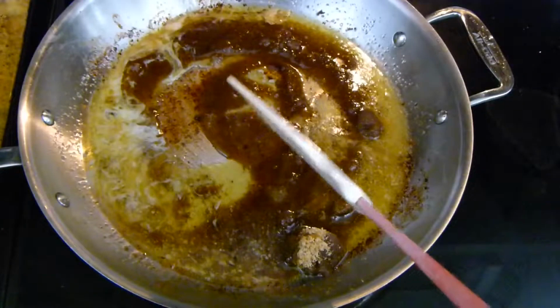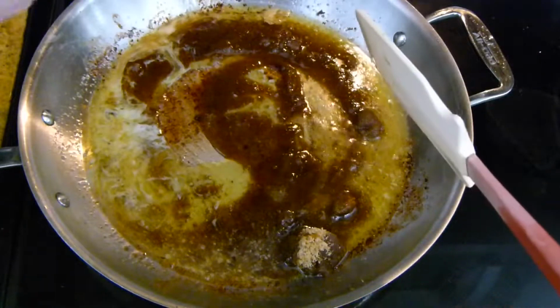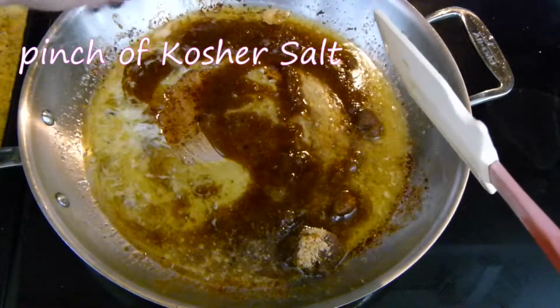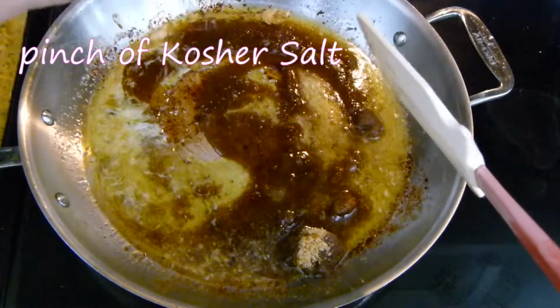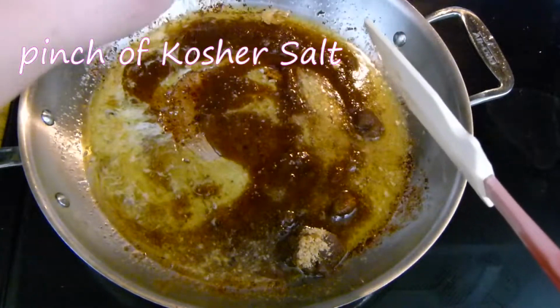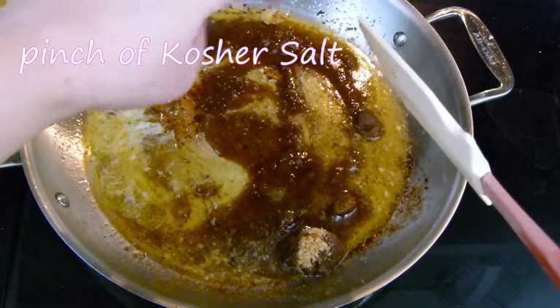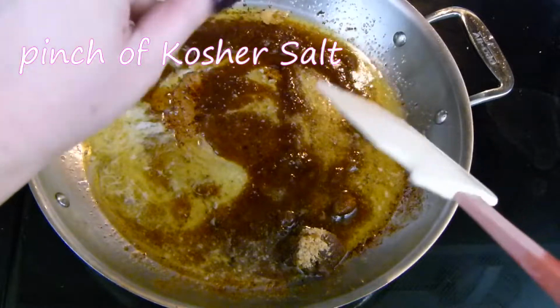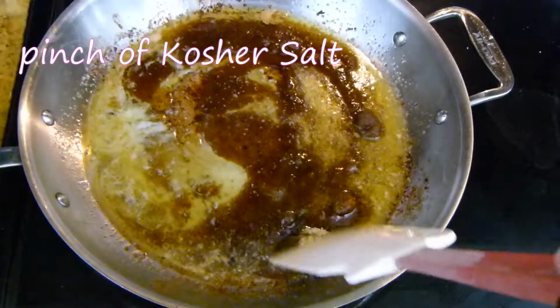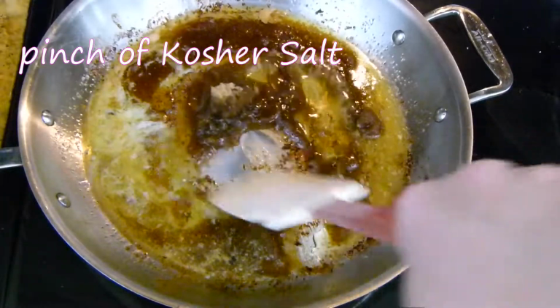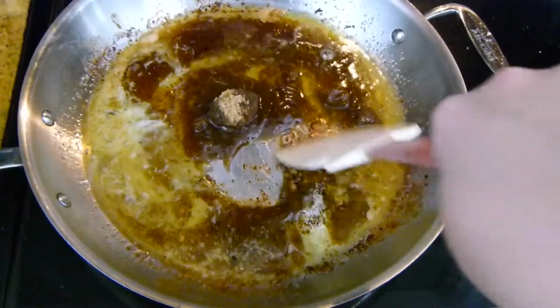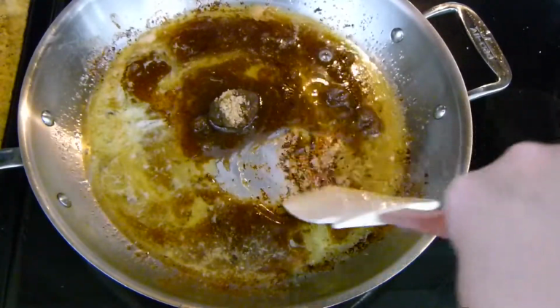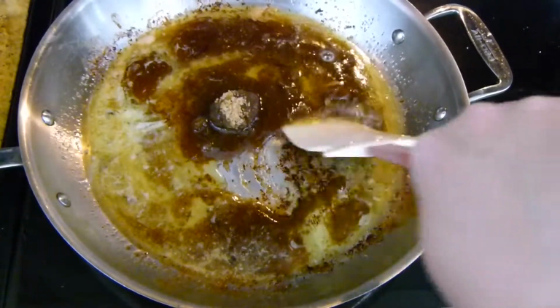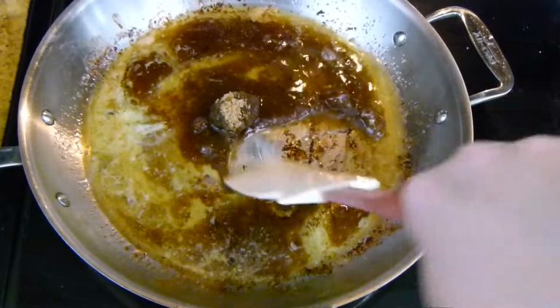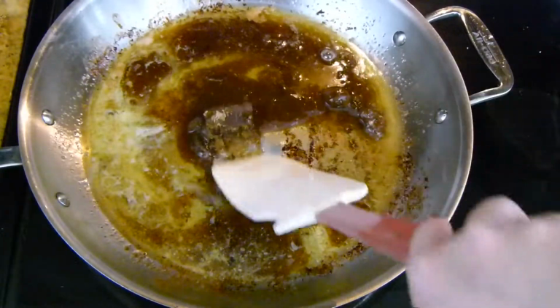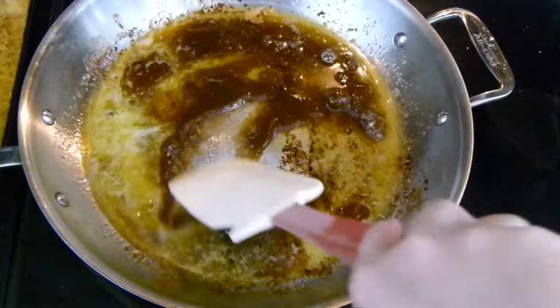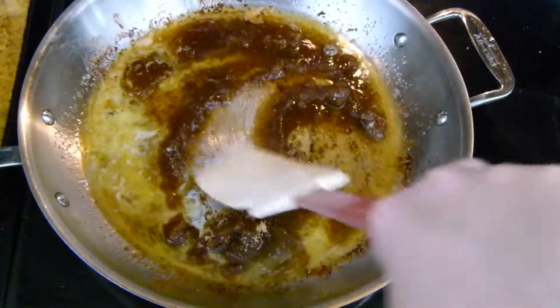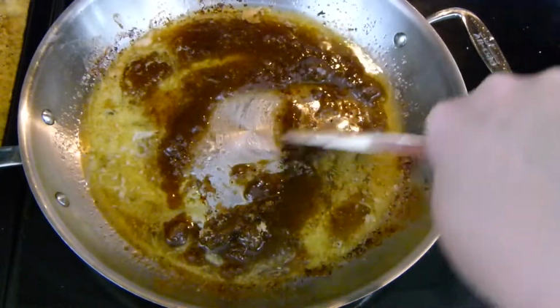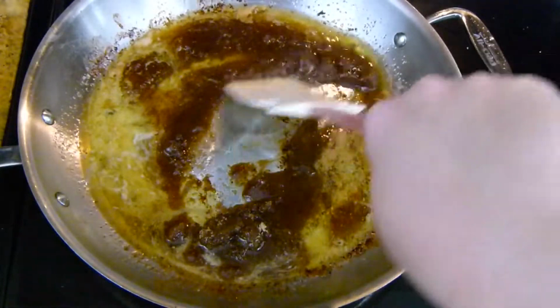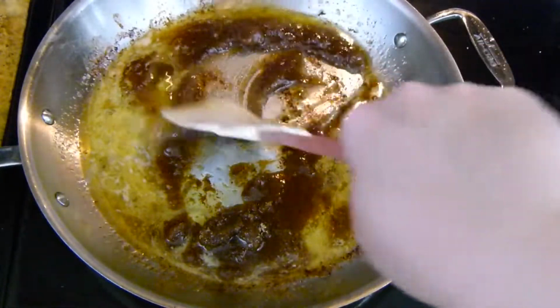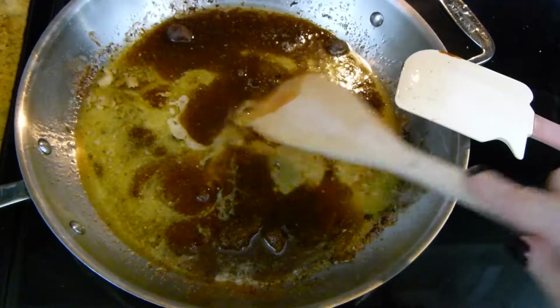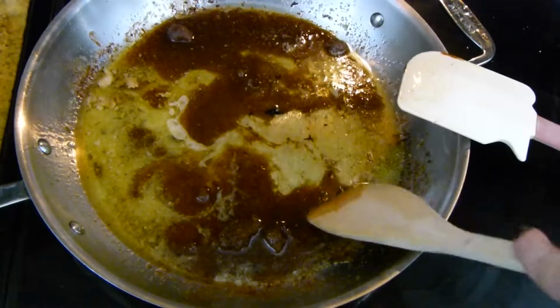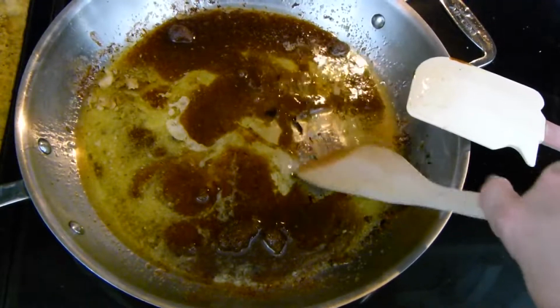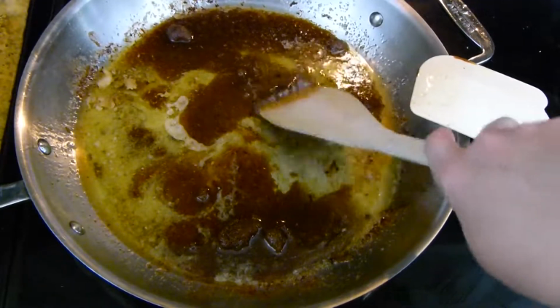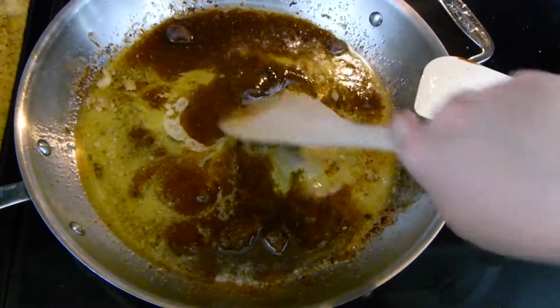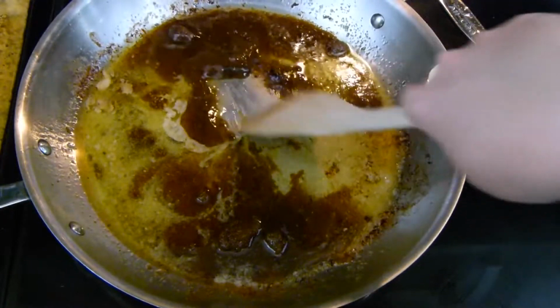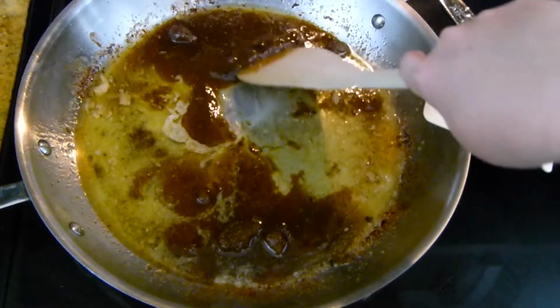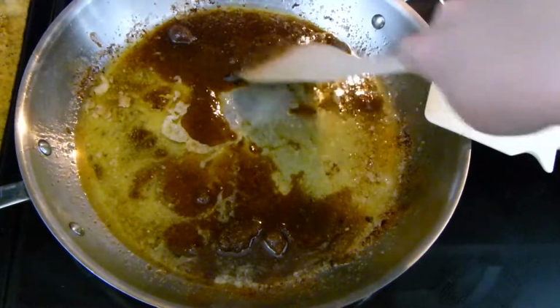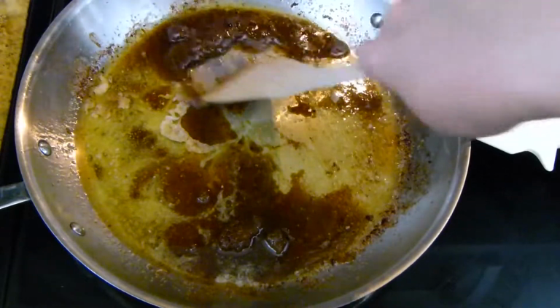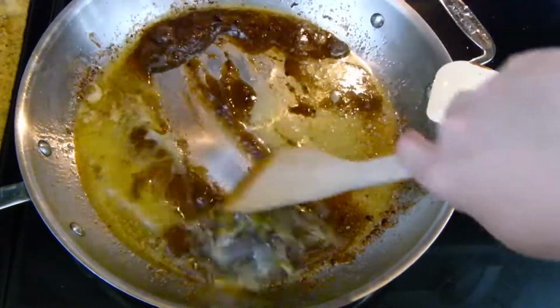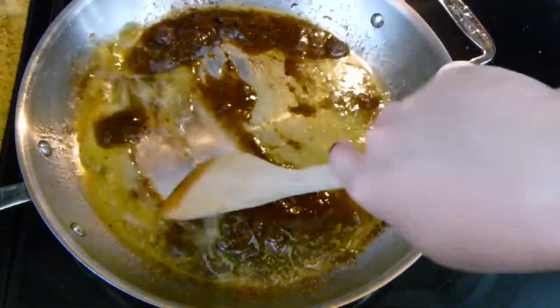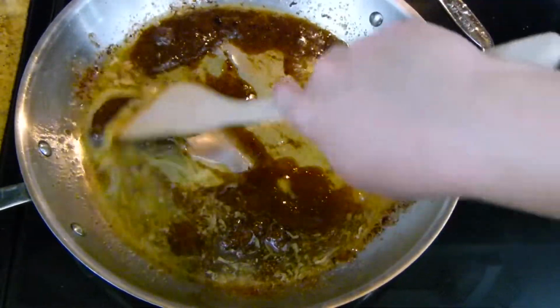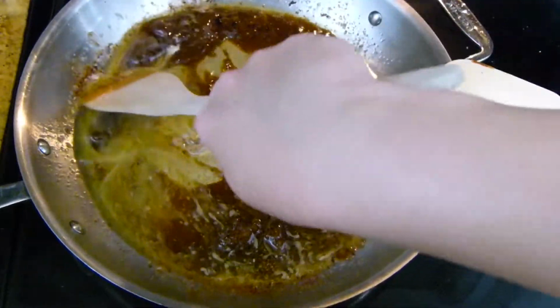I'm going to go ahead and add a pinch of salt, just a tiny little bit to bring out the flavor — about an eighth of a teaspoon, maybe even a little bit less than that, just a pinch. Then I'll do a little switch here to a wooden spatula just to really get all of those bits off of the bottom.